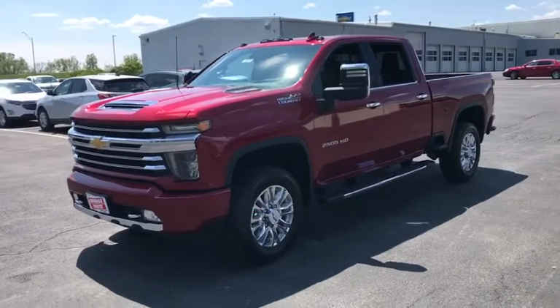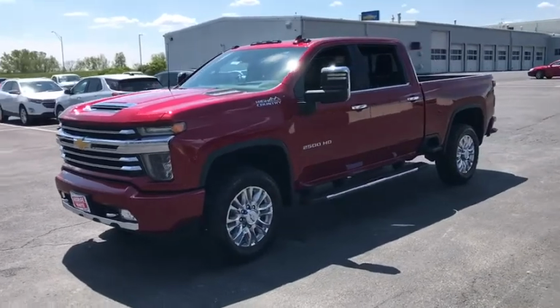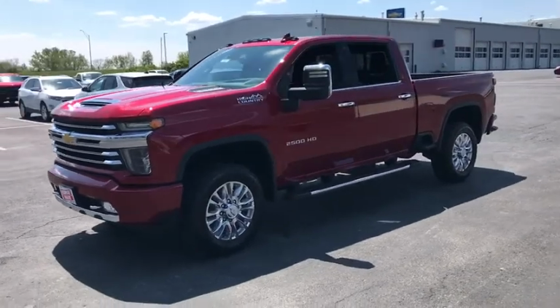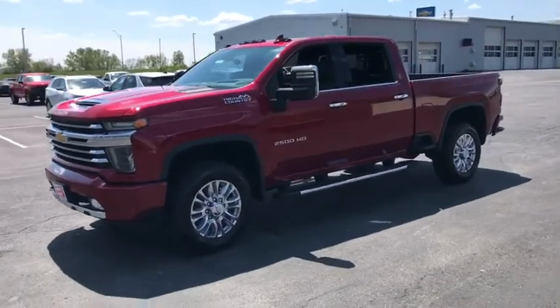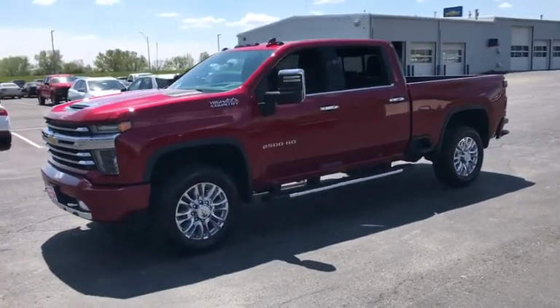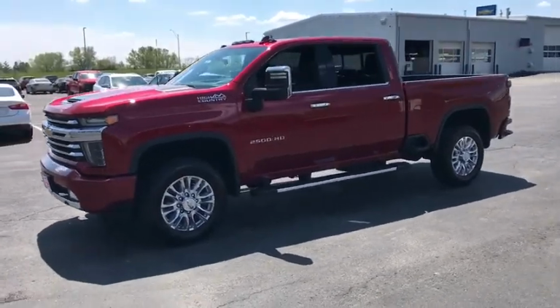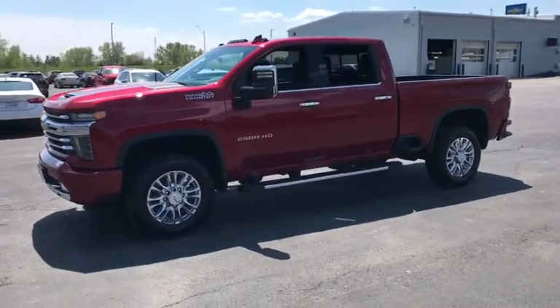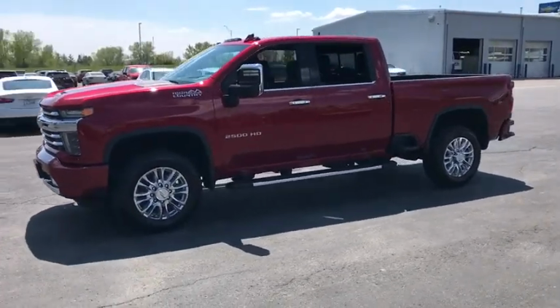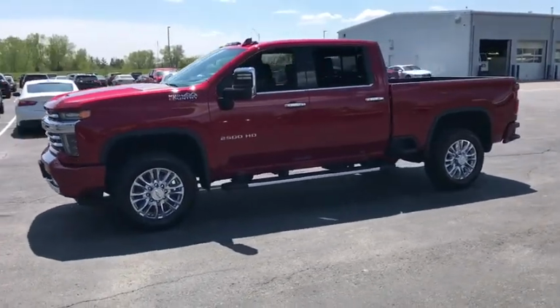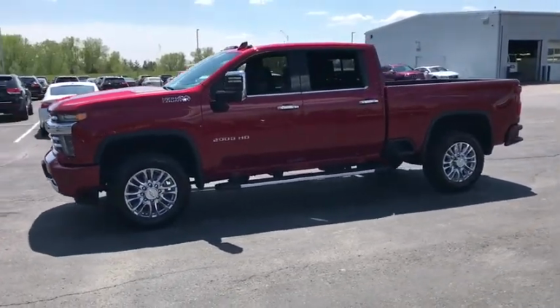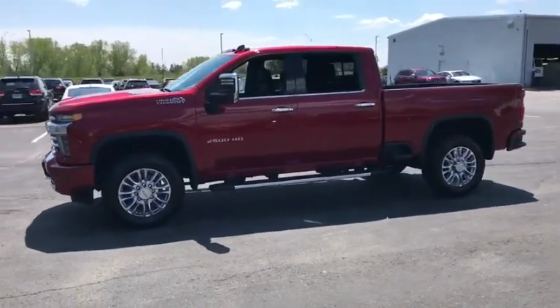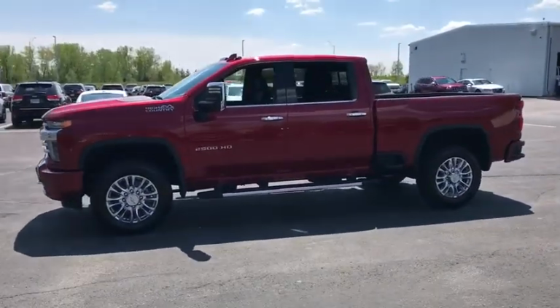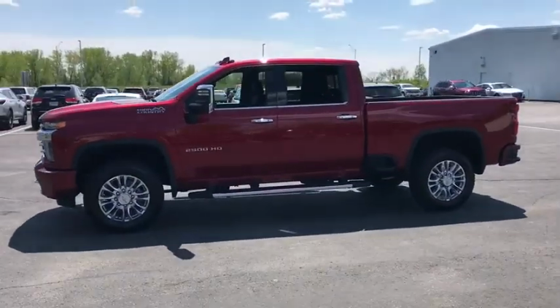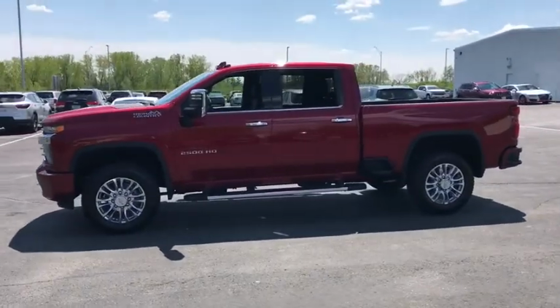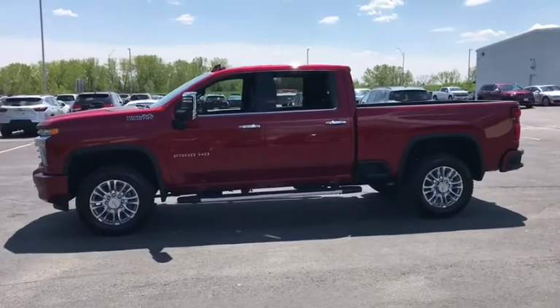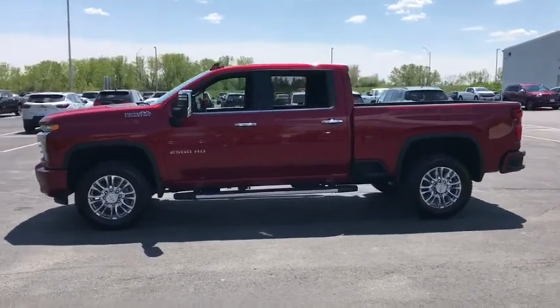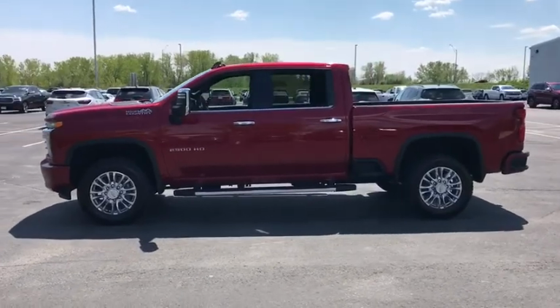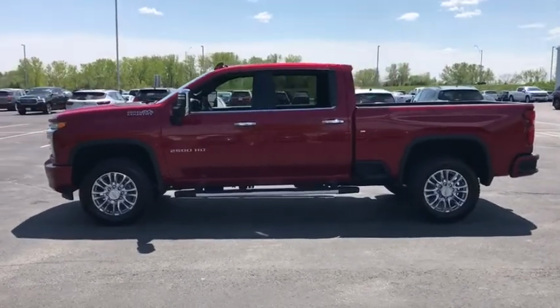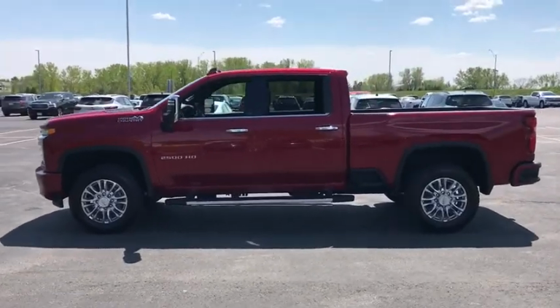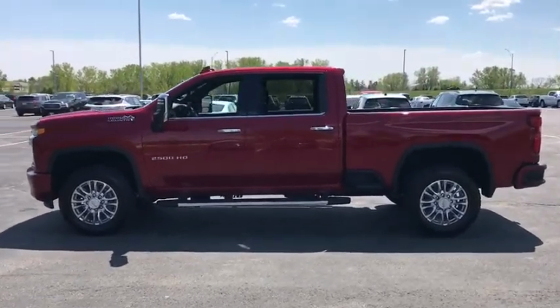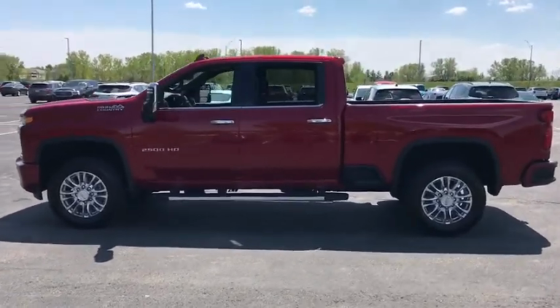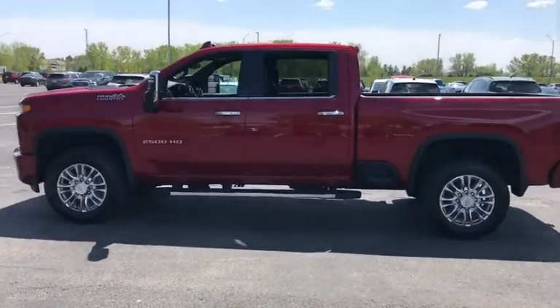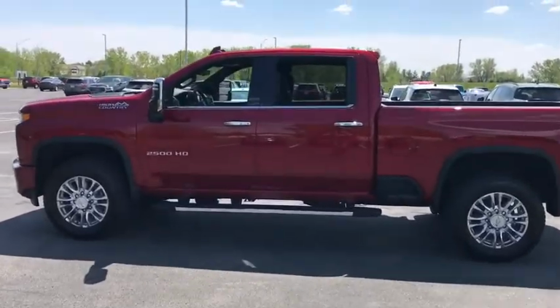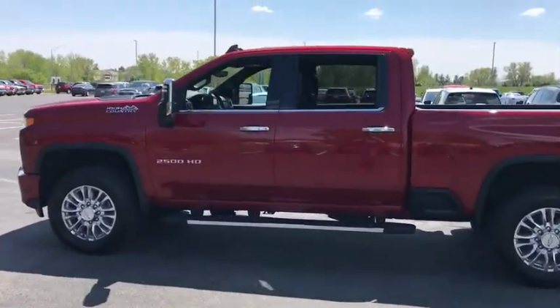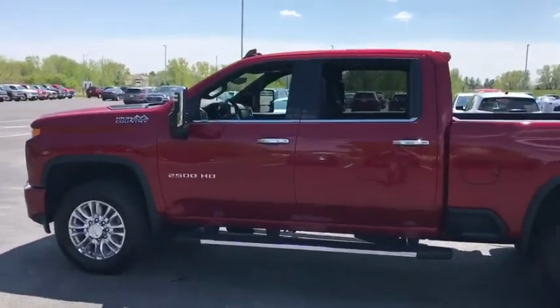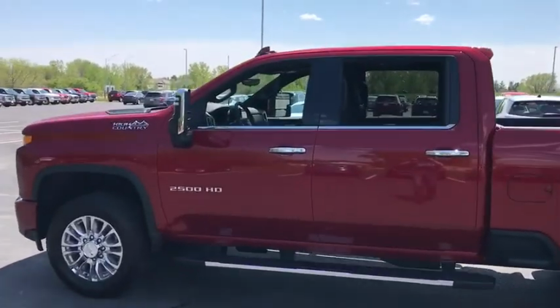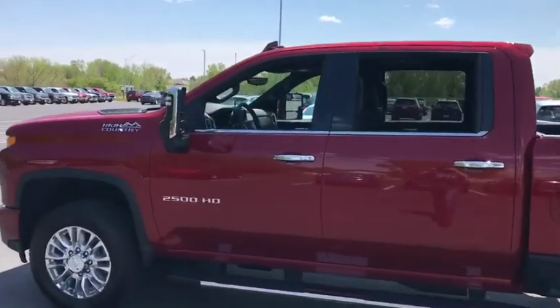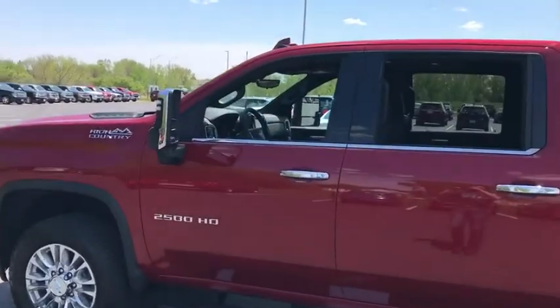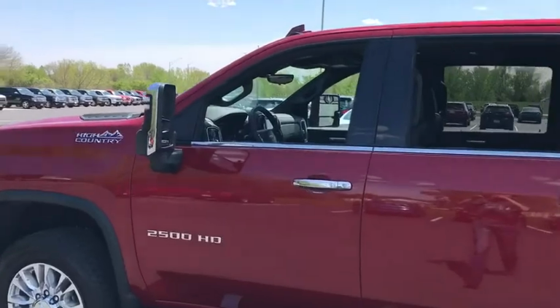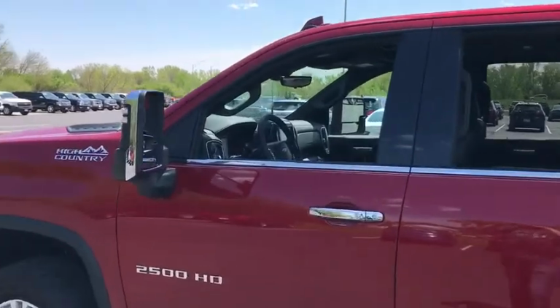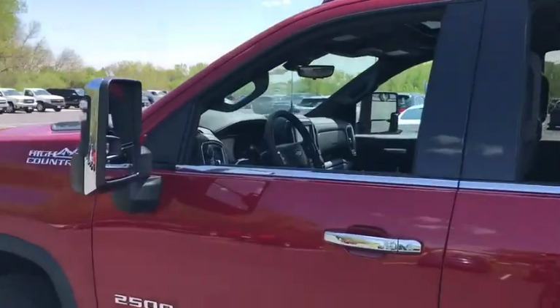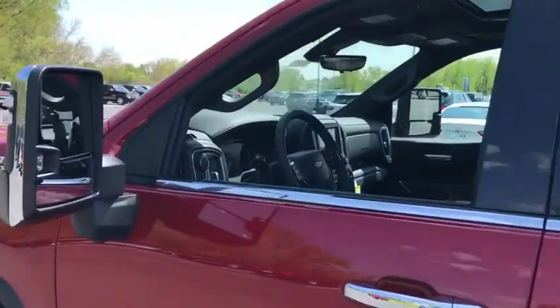Power passenger seat, remote engine start, navigation system, traction control, power sunroof, steering wheel audio controls, dual airbags, leather-wrapped steering wheel, chrome mirror caps.